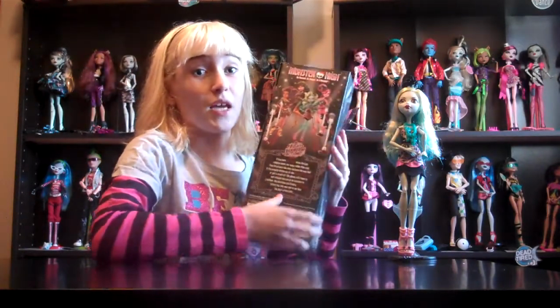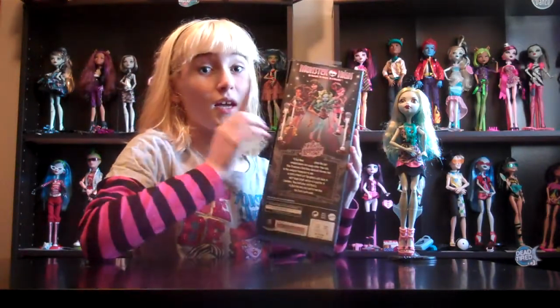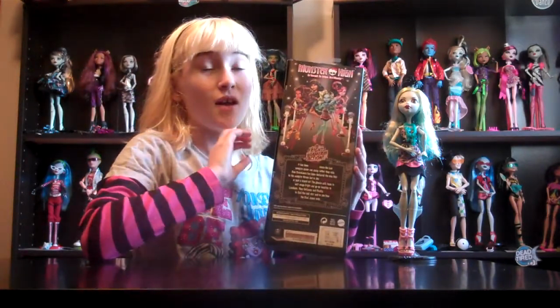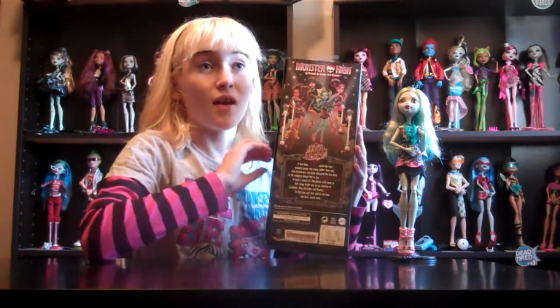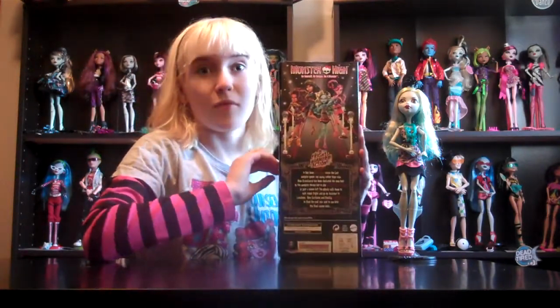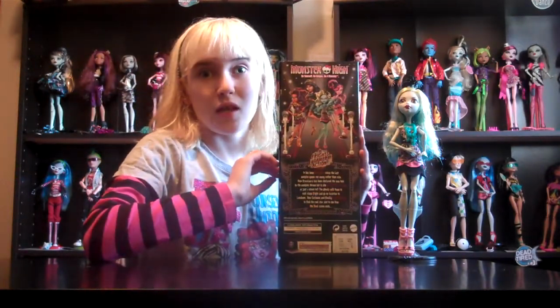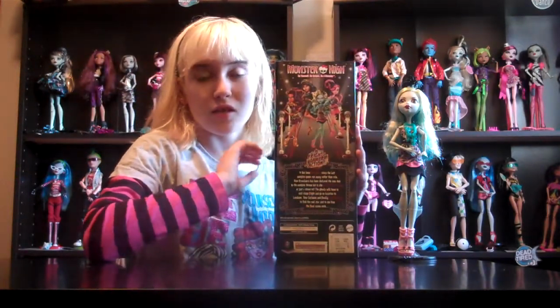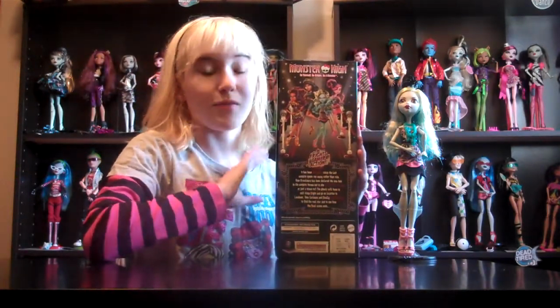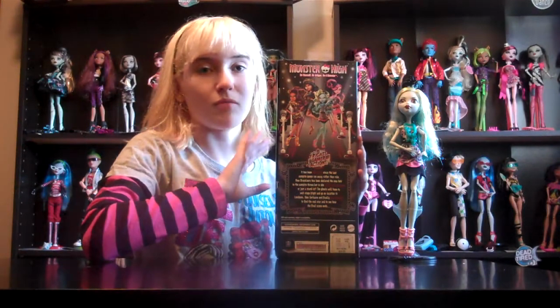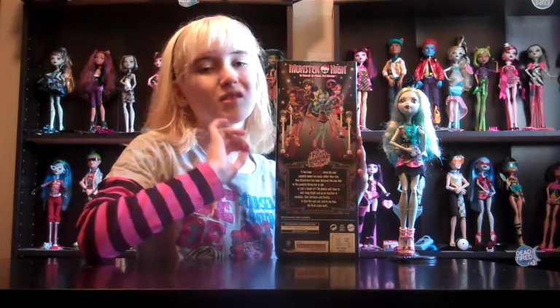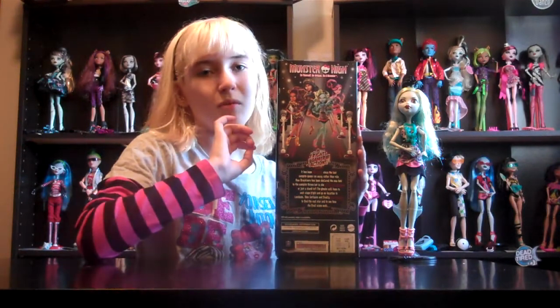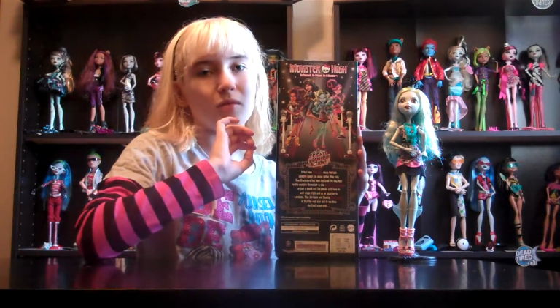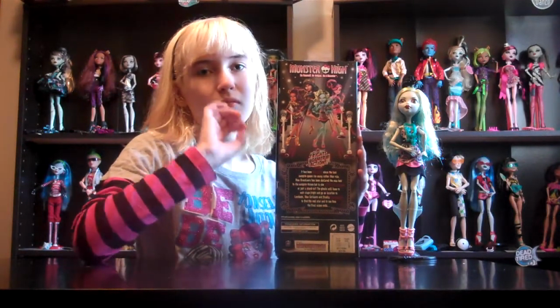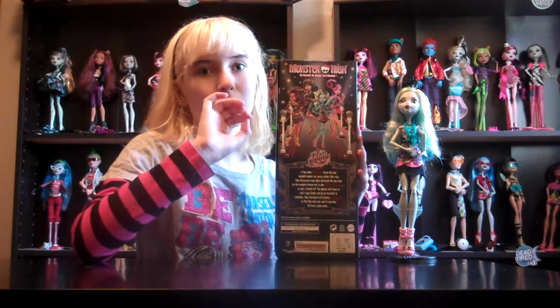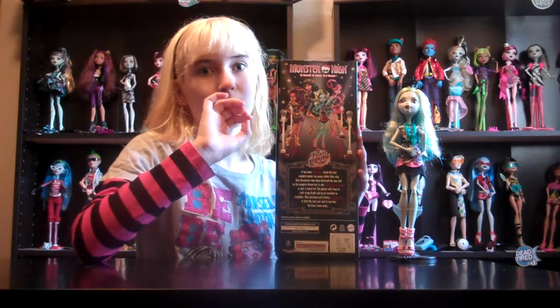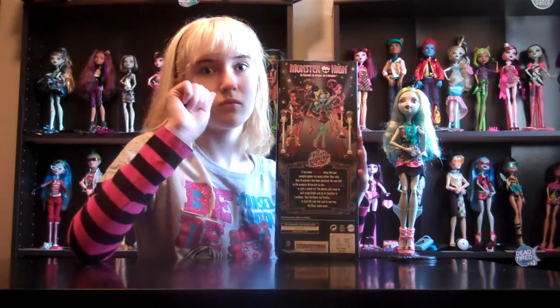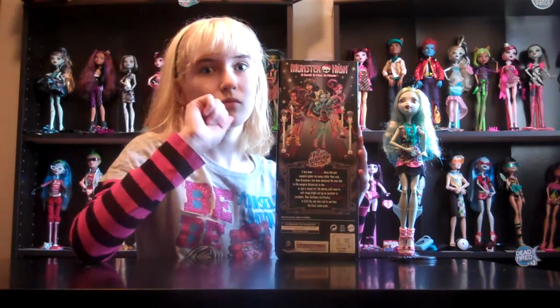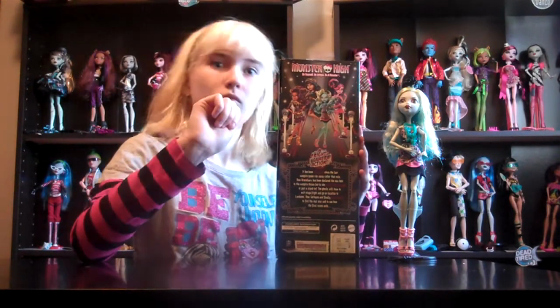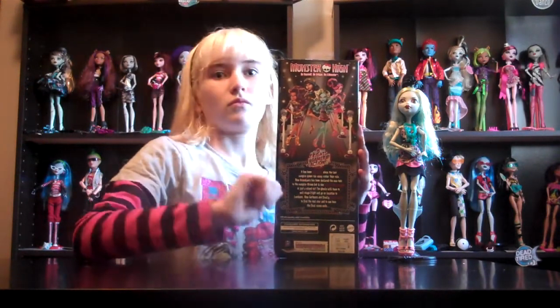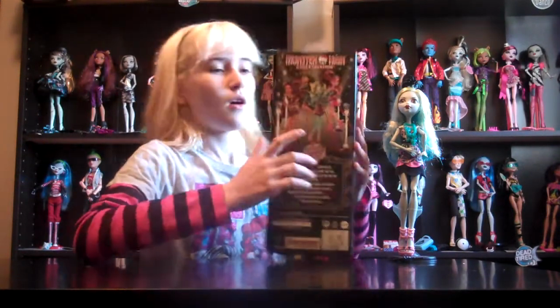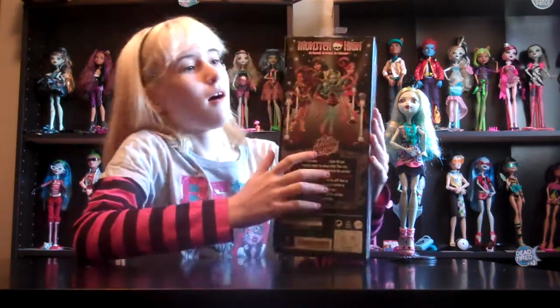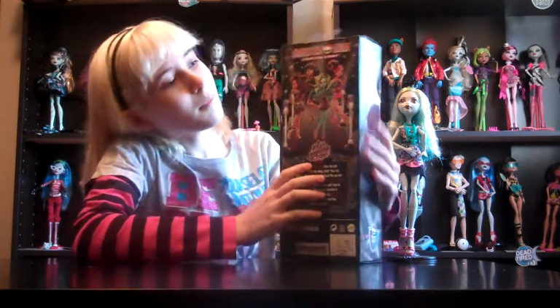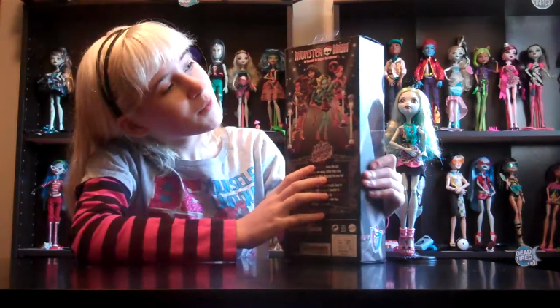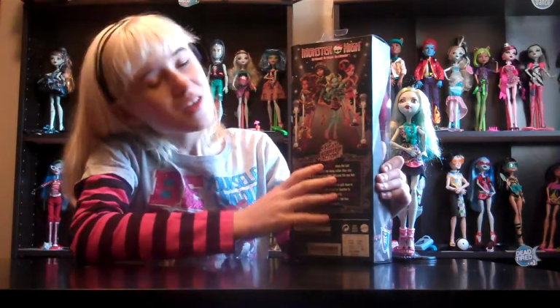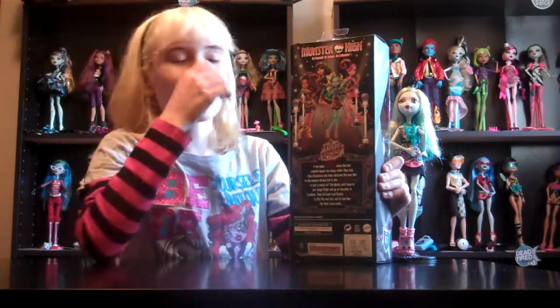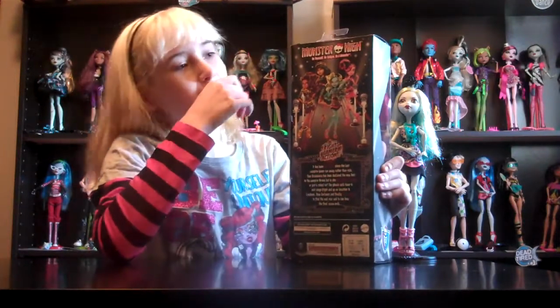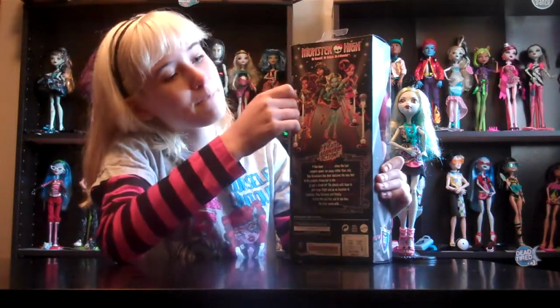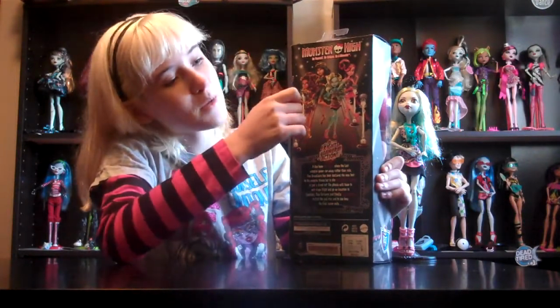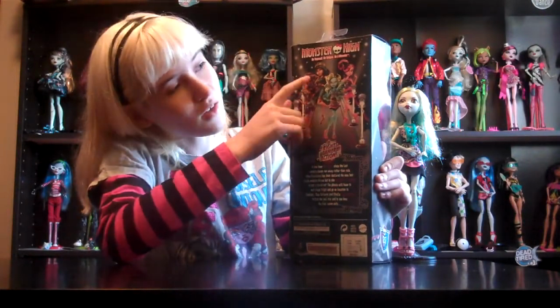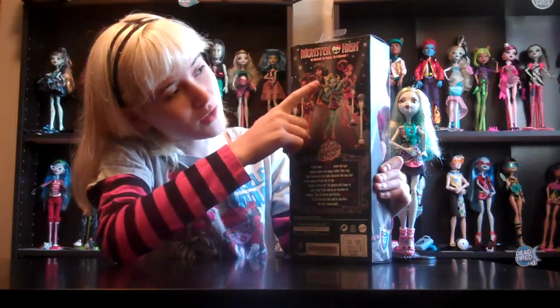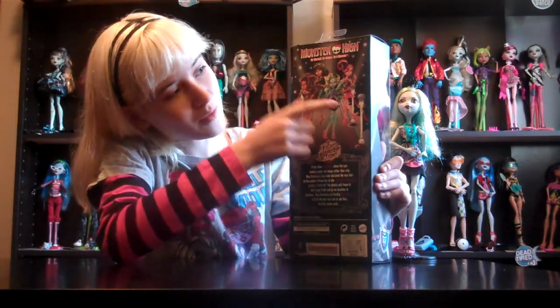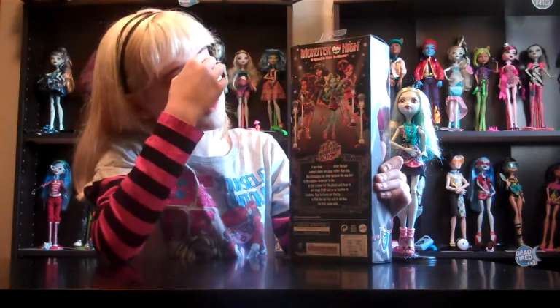And just to let you know, guys, being a professional actress is my dream. I know it's a lot of people's dream, but it's my dream. This is Monster High — be yourself, be unique, be a monster.